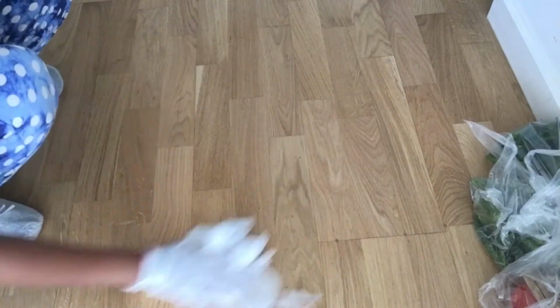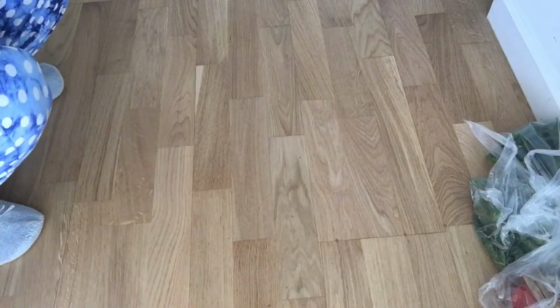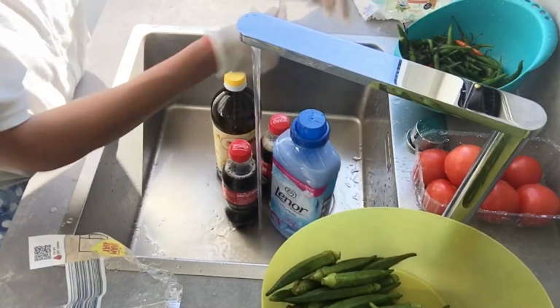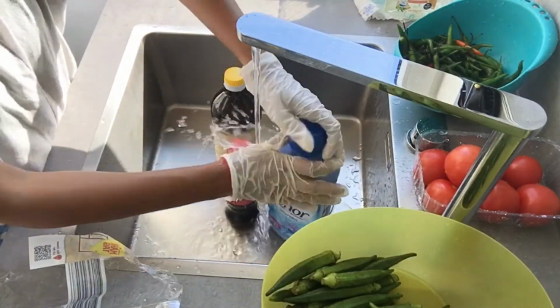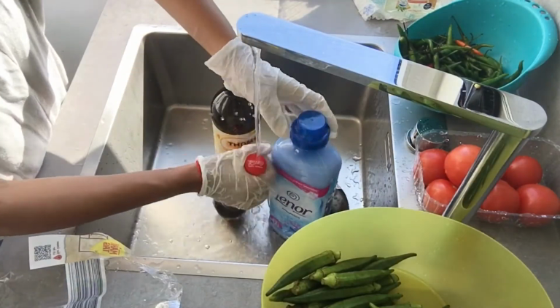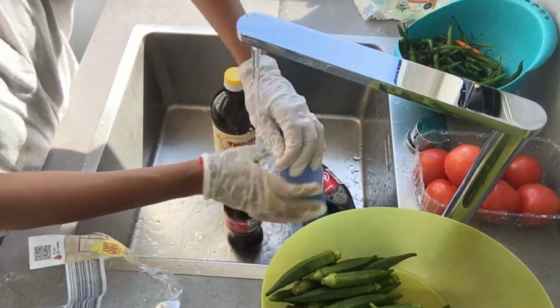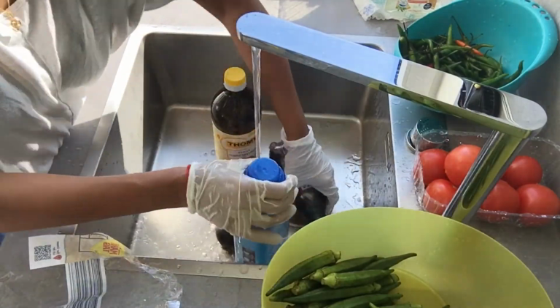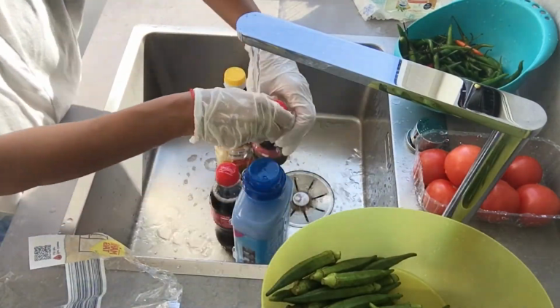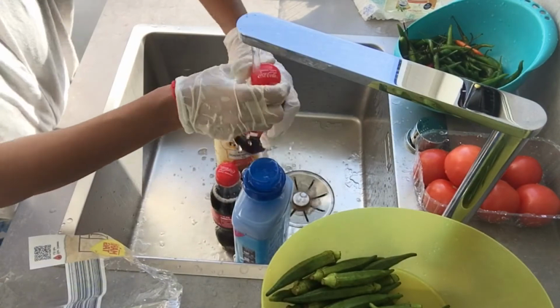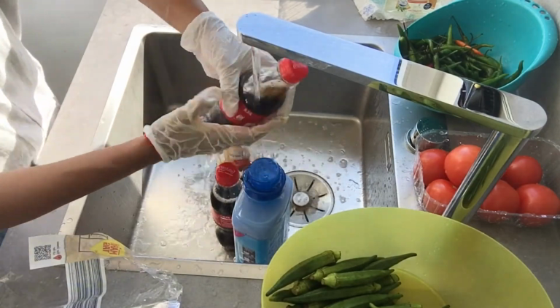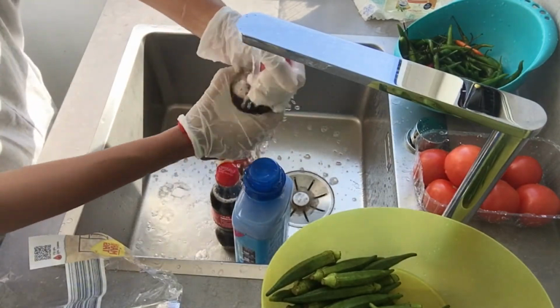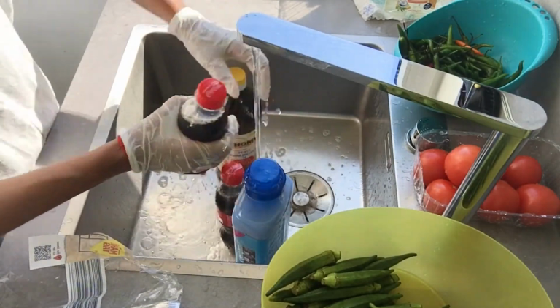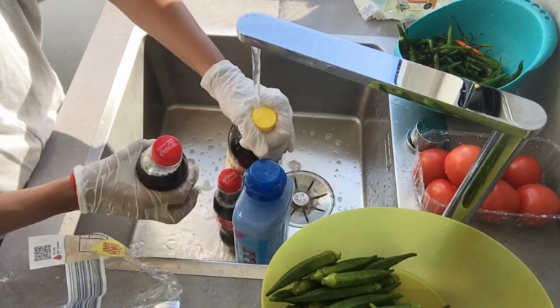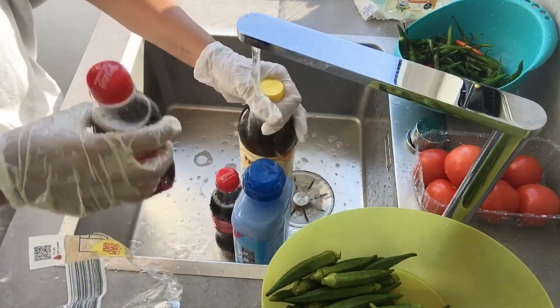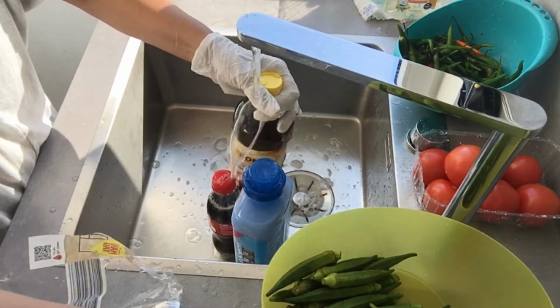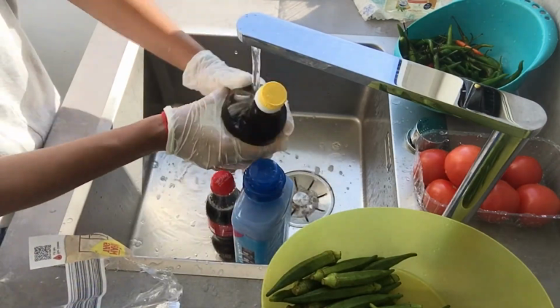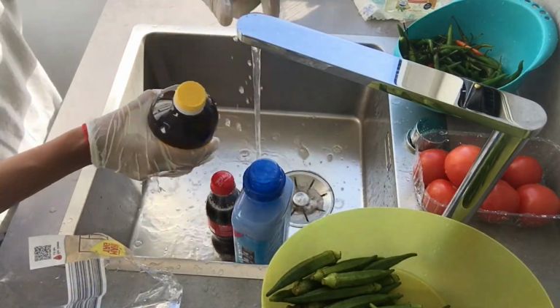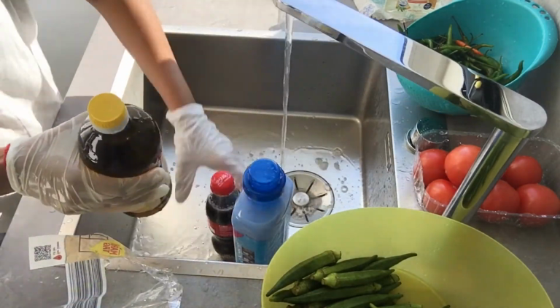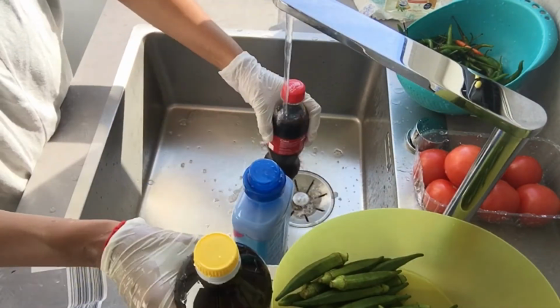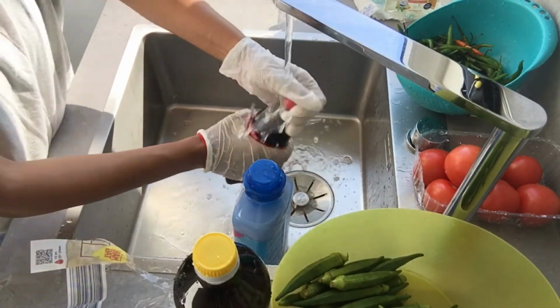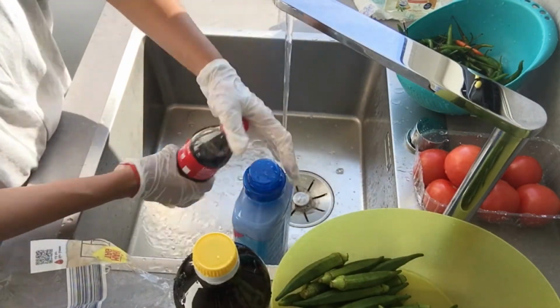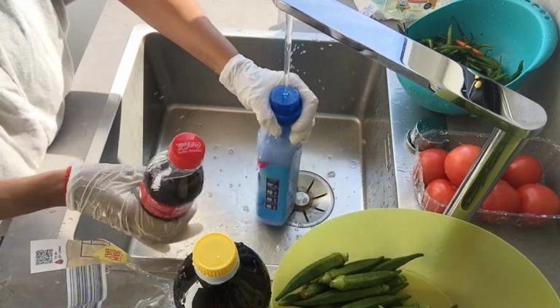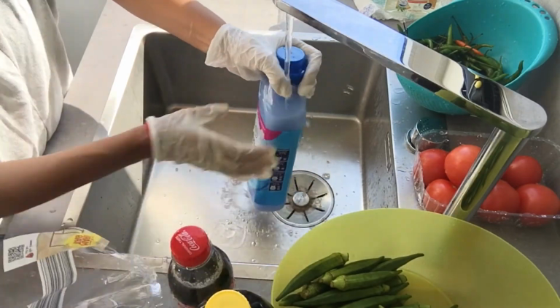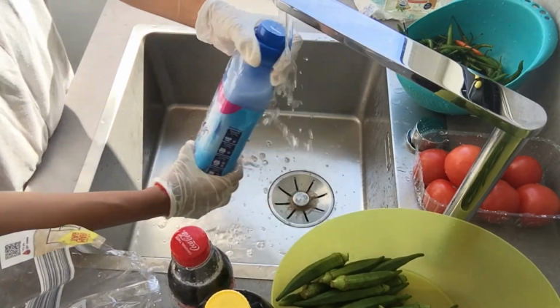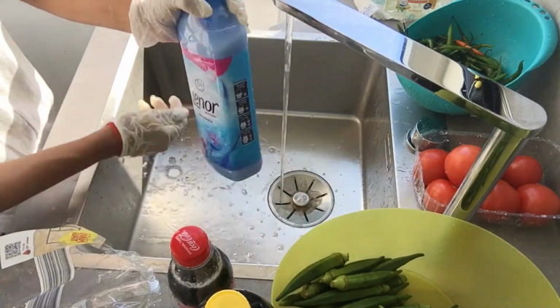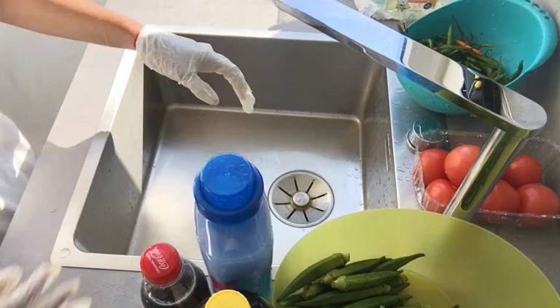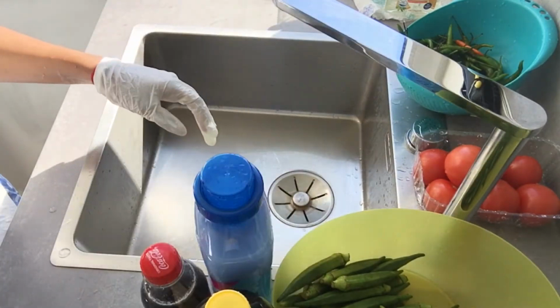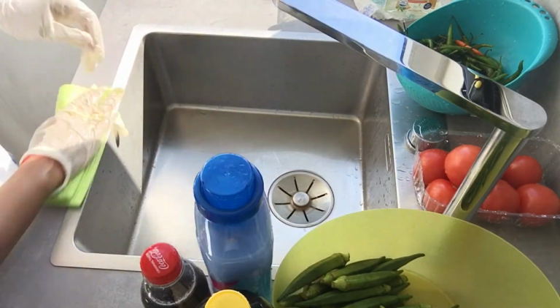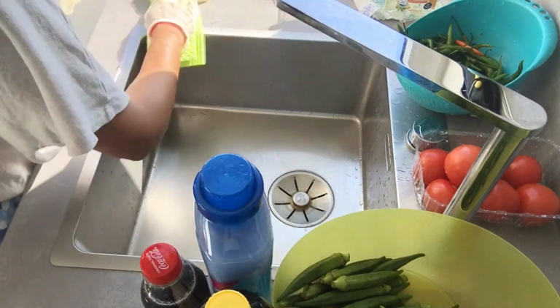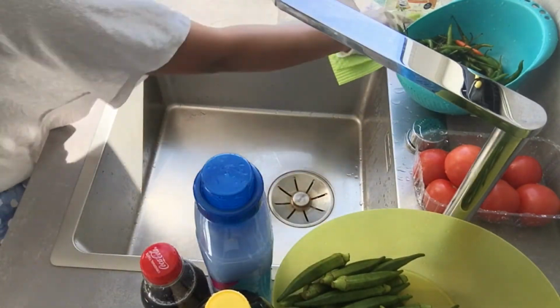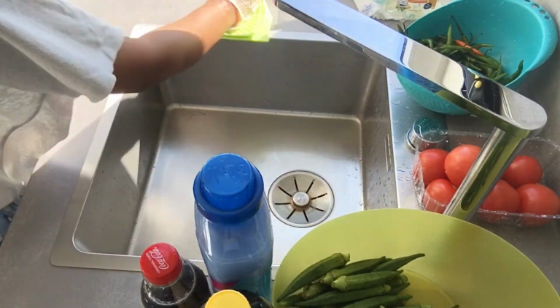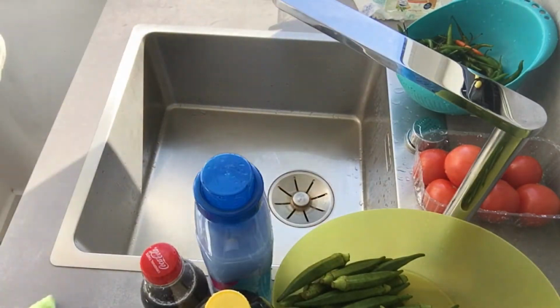Now I will wash my bottles in running water for 20 seconds, and you can also use detergent for 20 seconds. After cleaning the bottles, I will clean the surface properly.